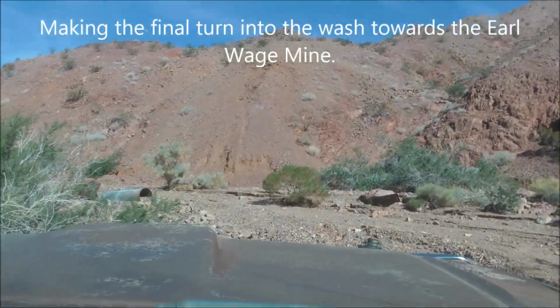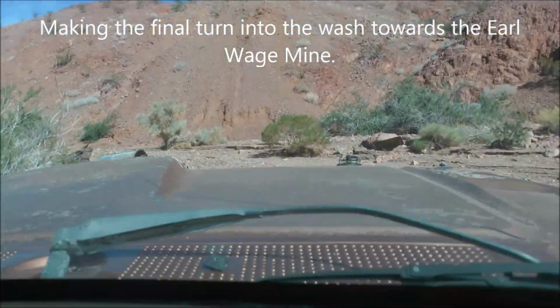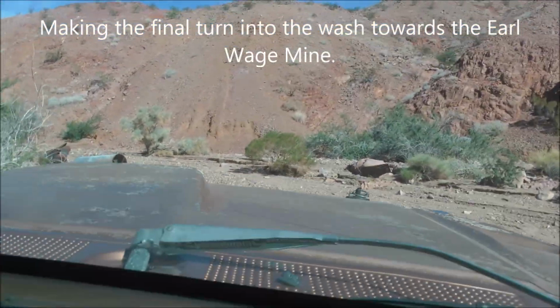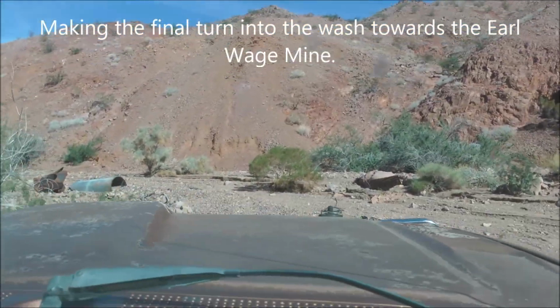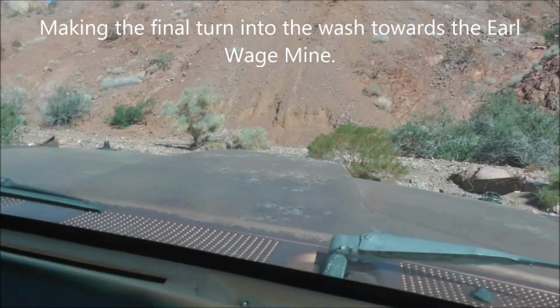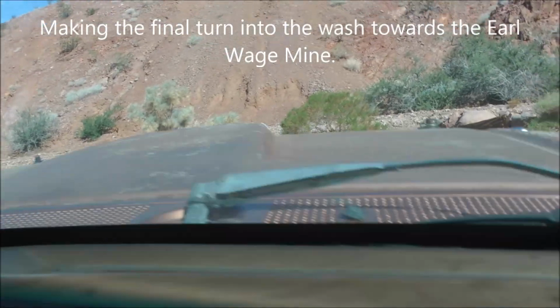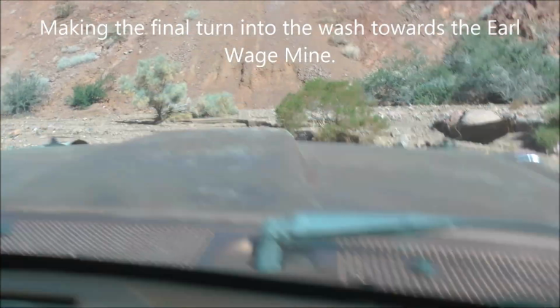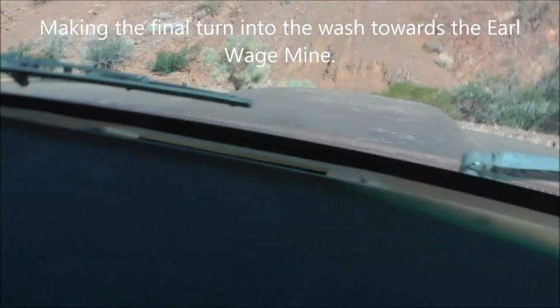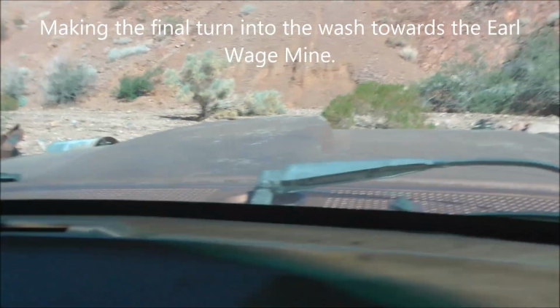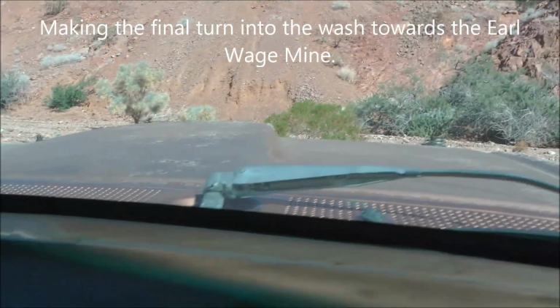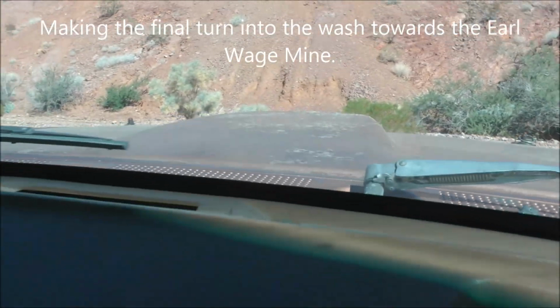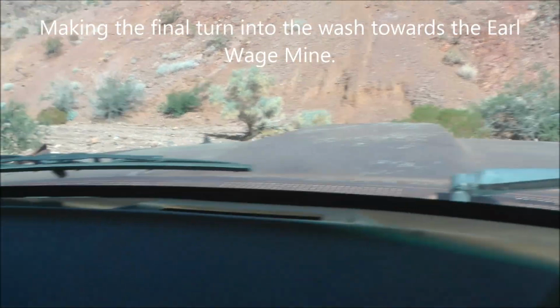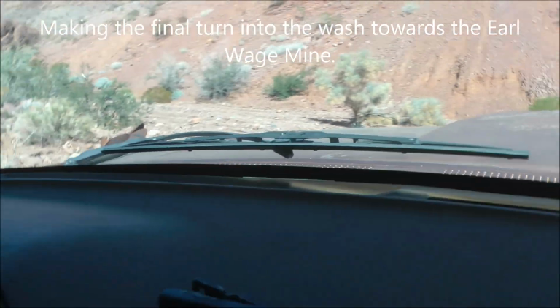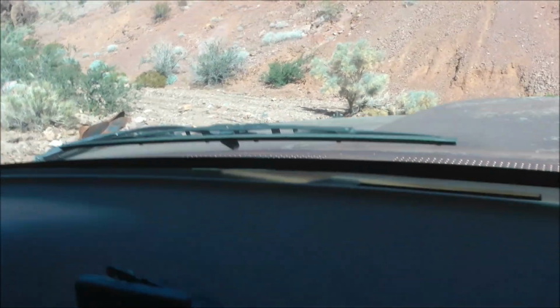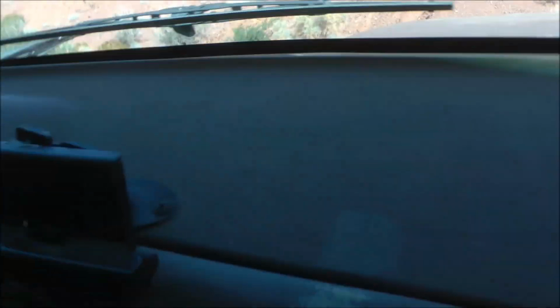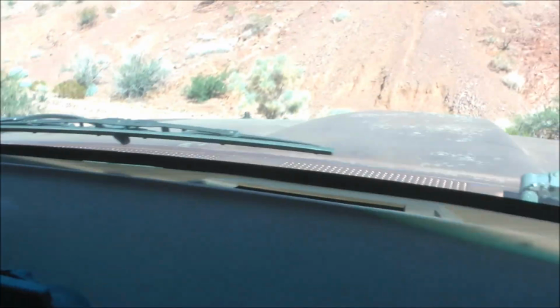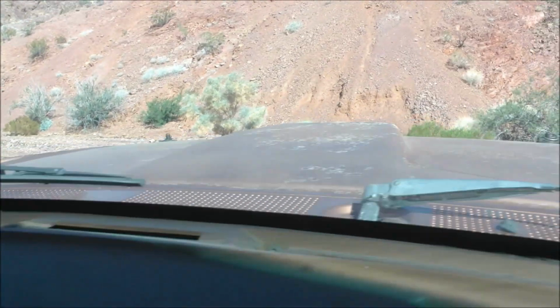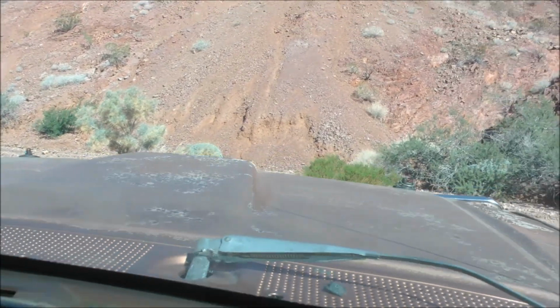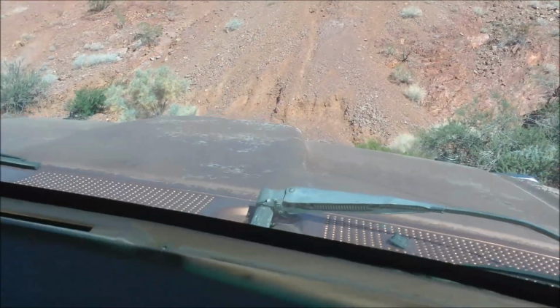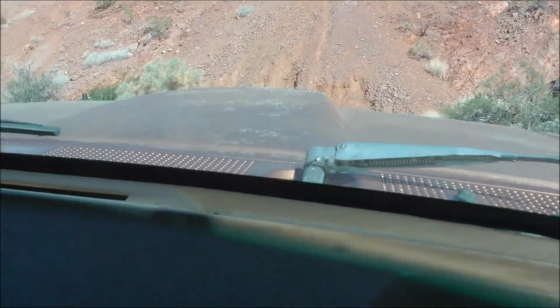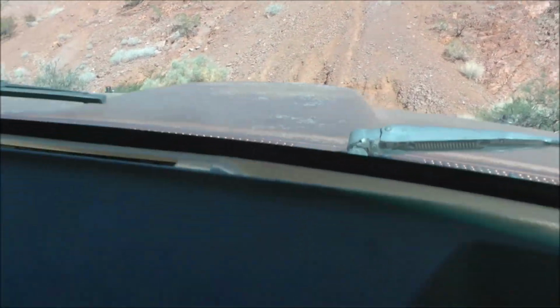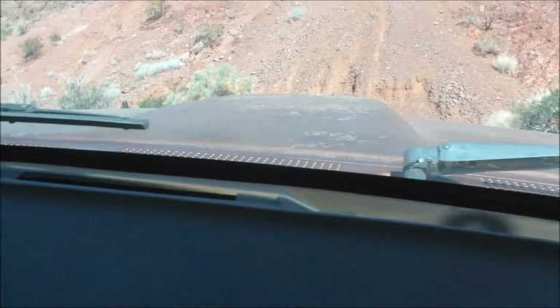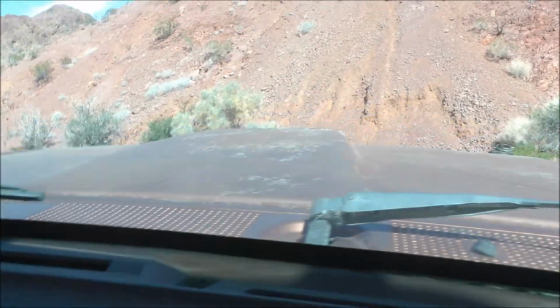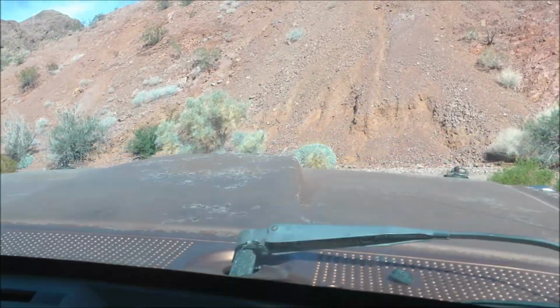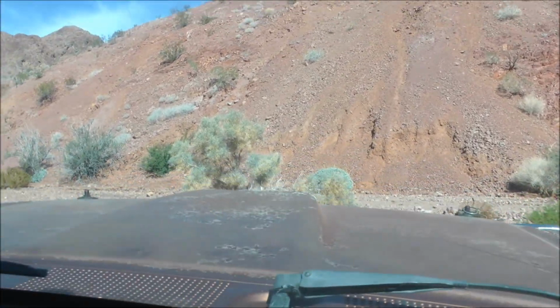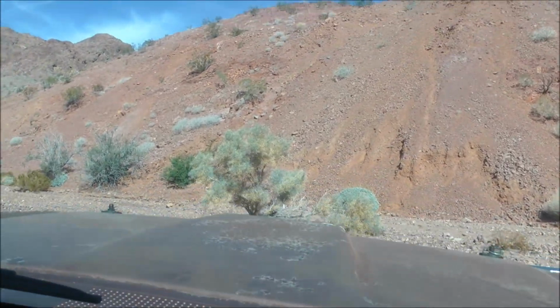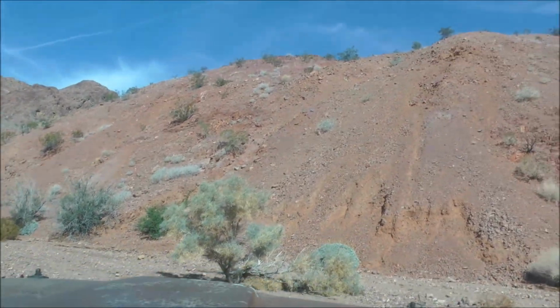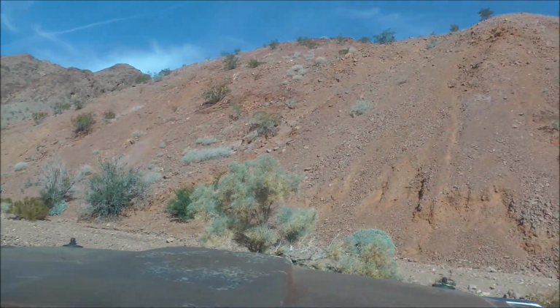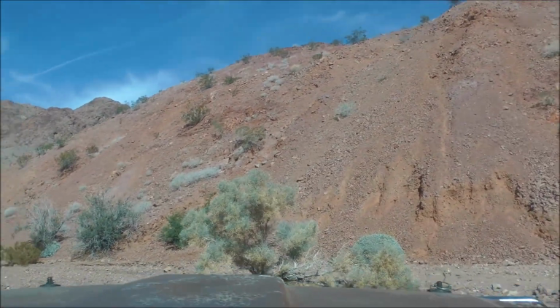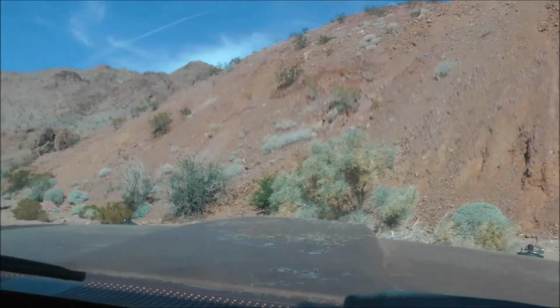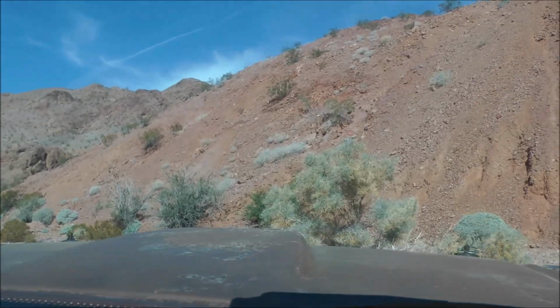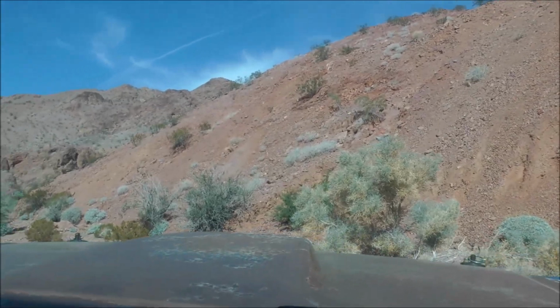We're headed up this wash. There's a lot of debris here that's washed down — big timbers, barrels, pieces of sheet metal. Nobody's been up here in probably 50 or 60 years.